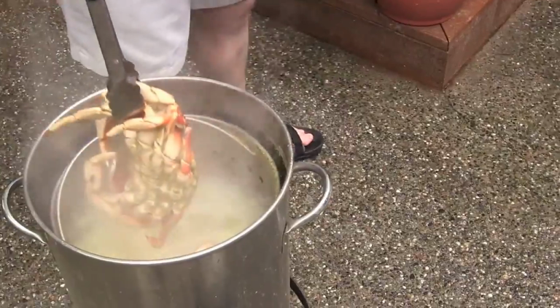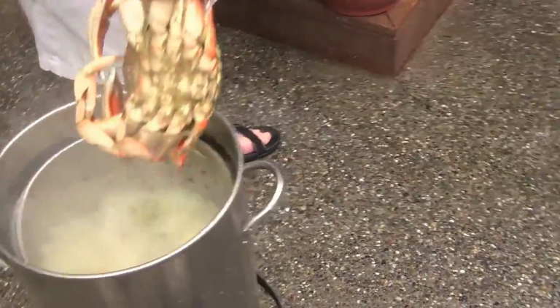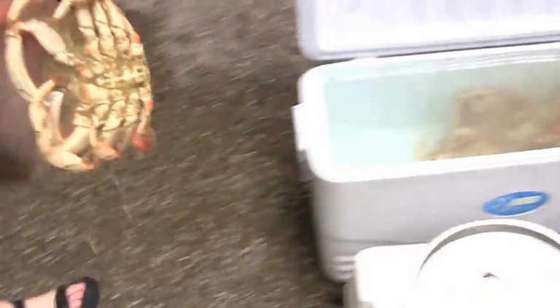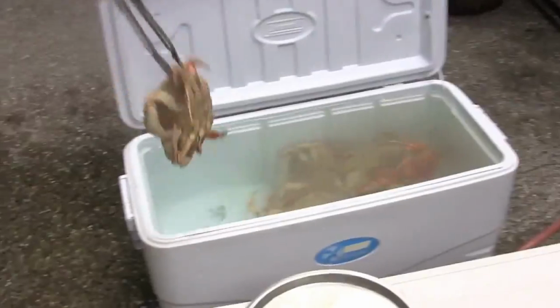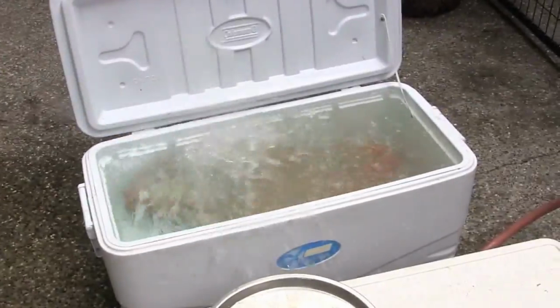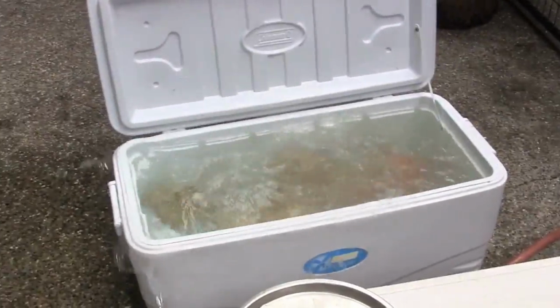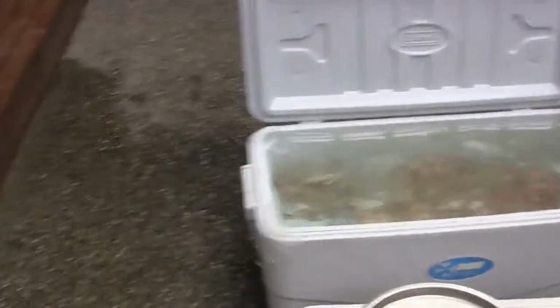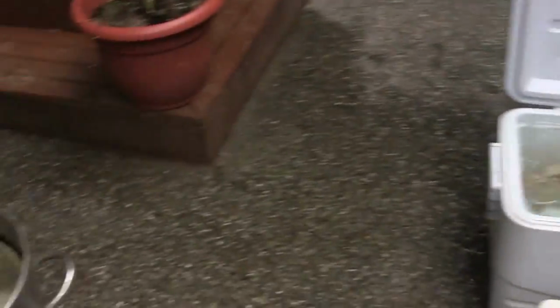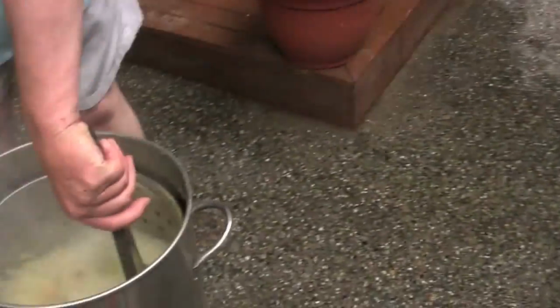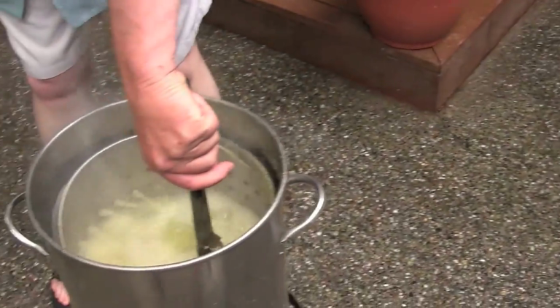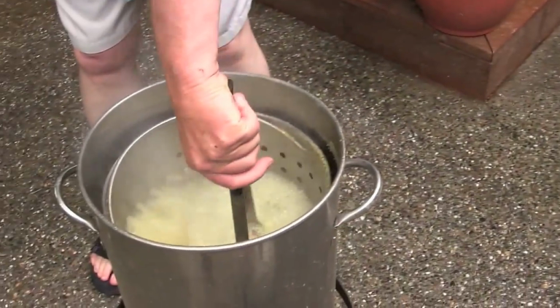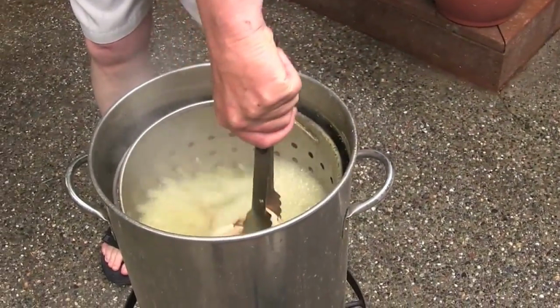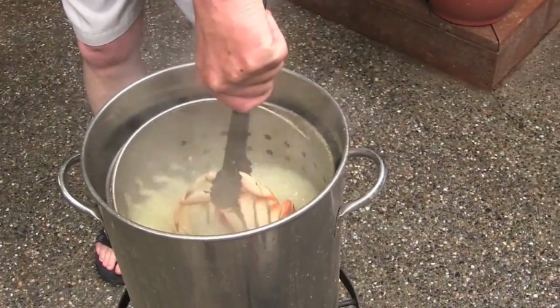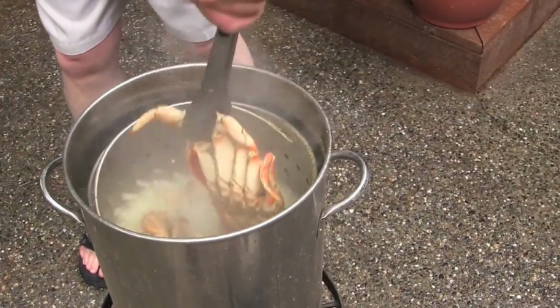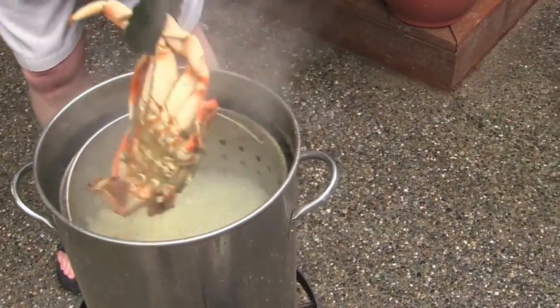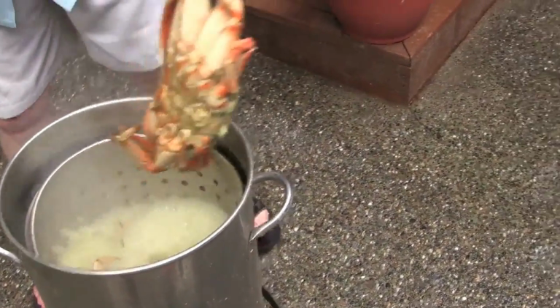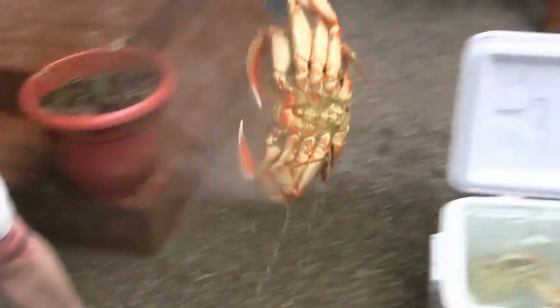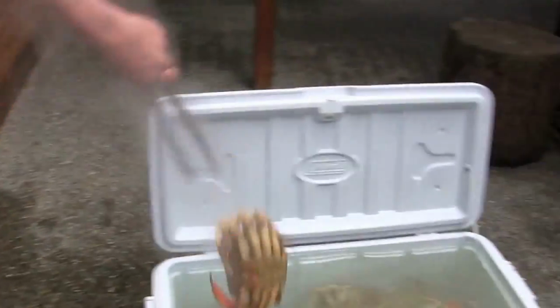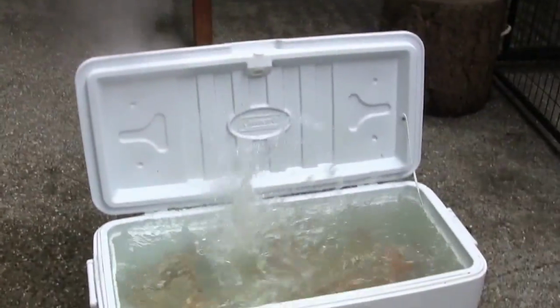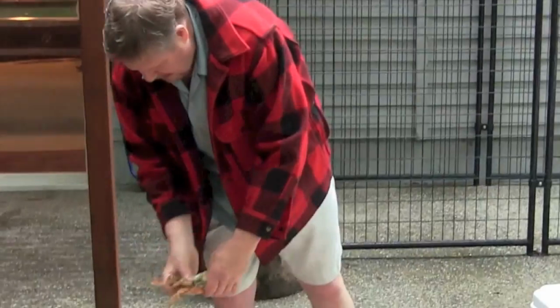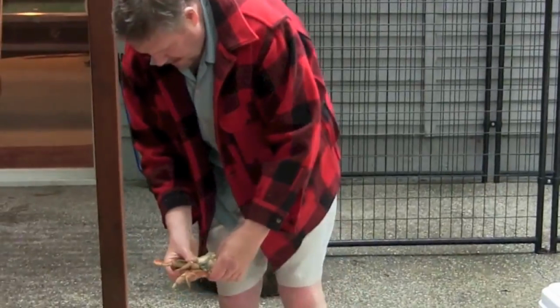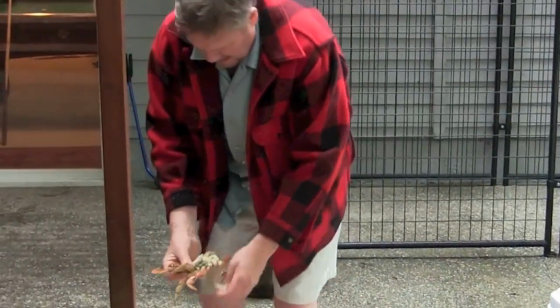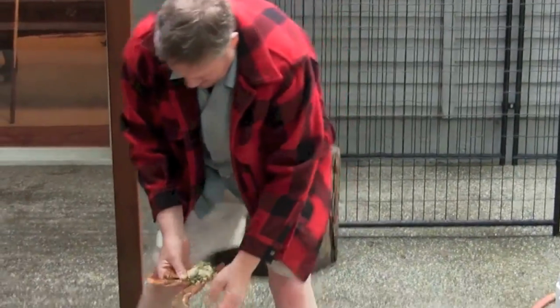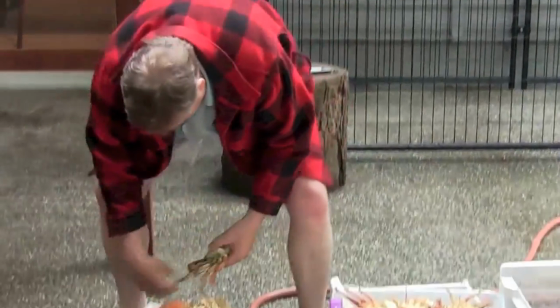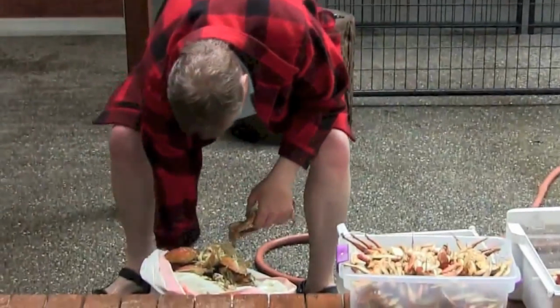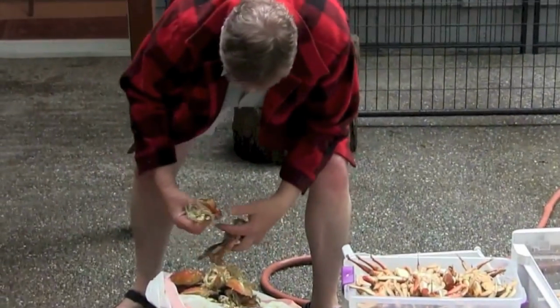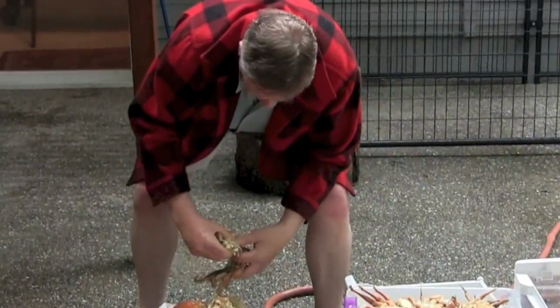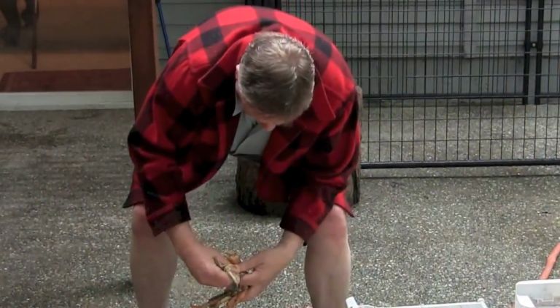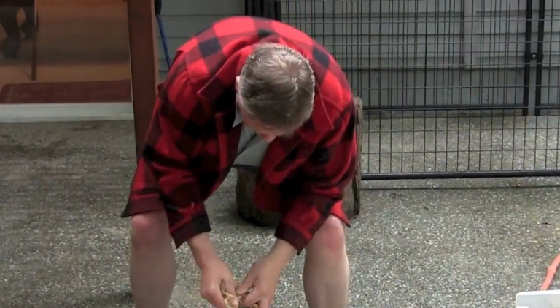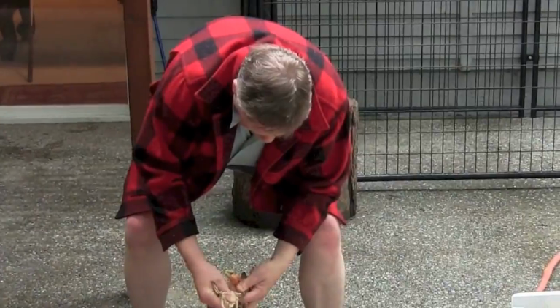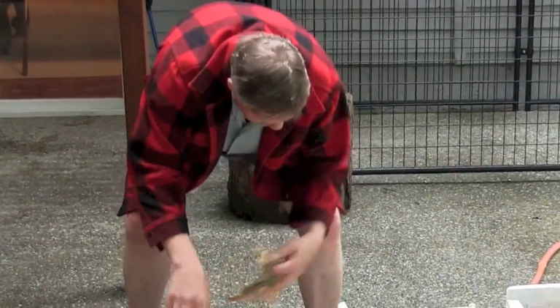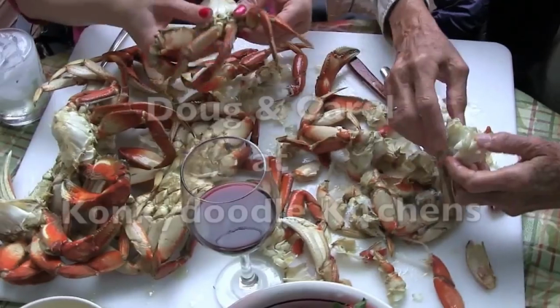After boiling for 15 minutes, they are taken out and tossed into ice-cold water to stop the cooking process. Then a quick cleaning of the crabs, and now the crab feed begins.